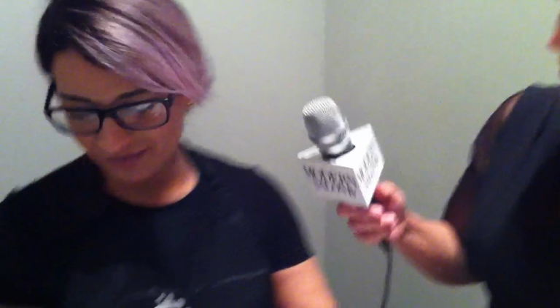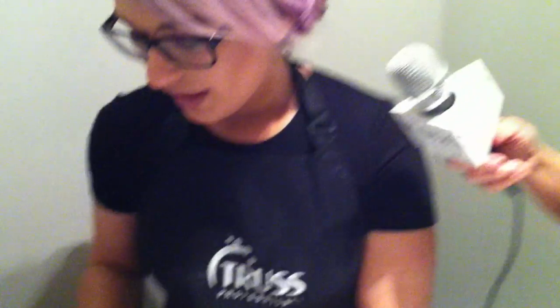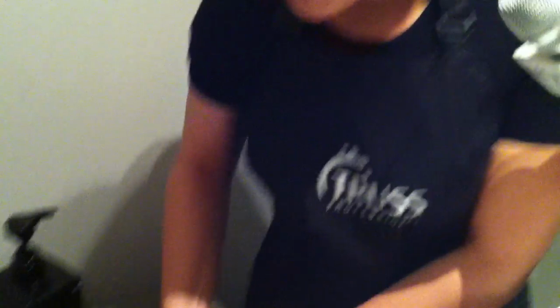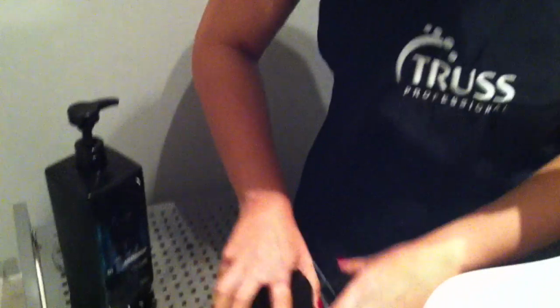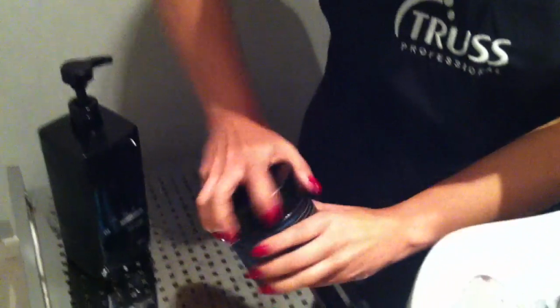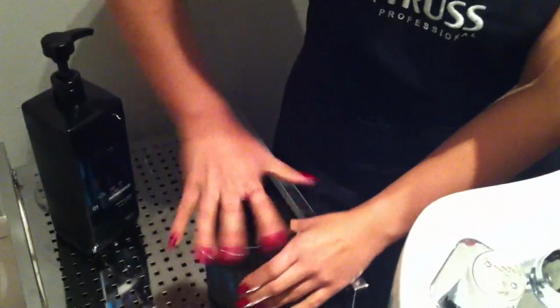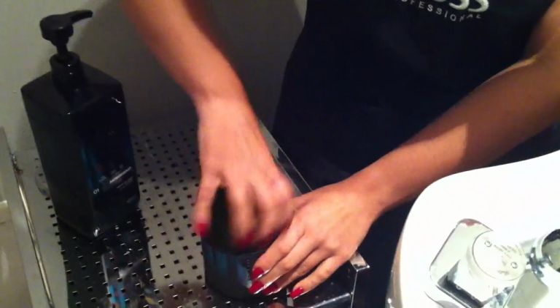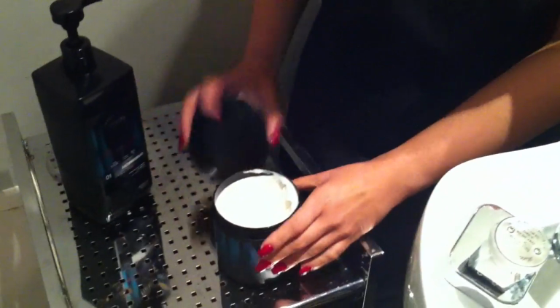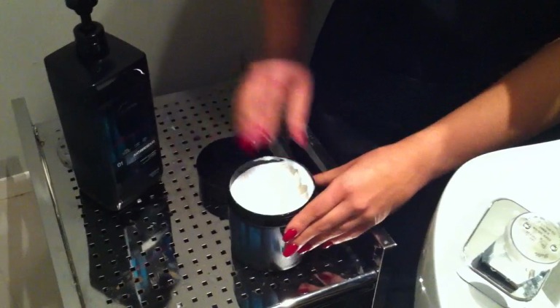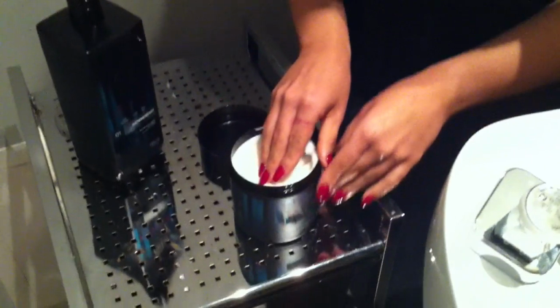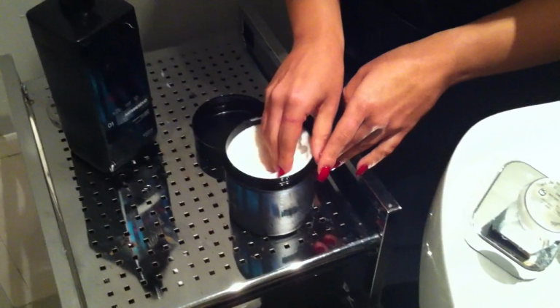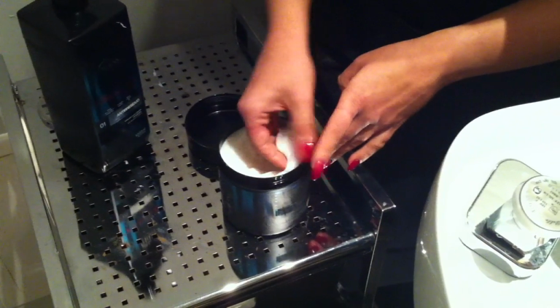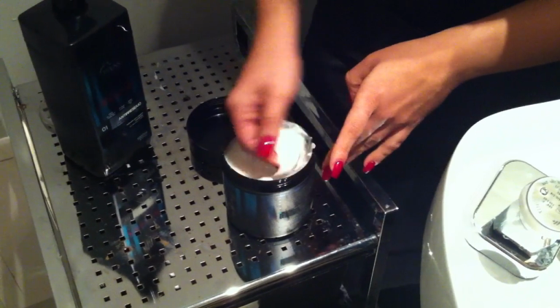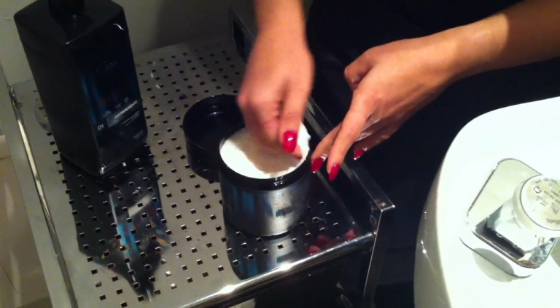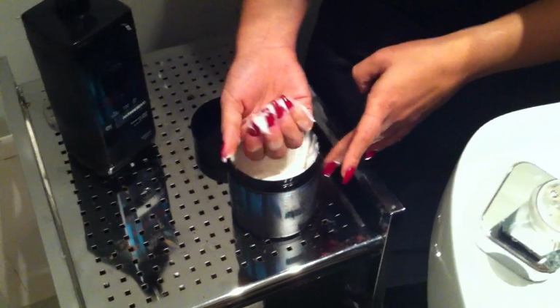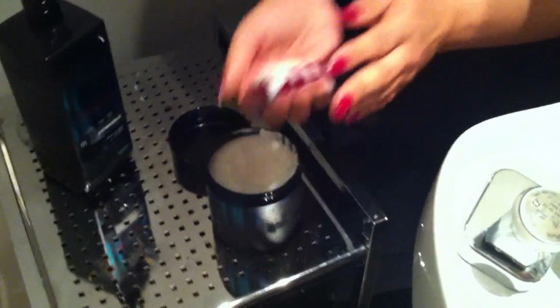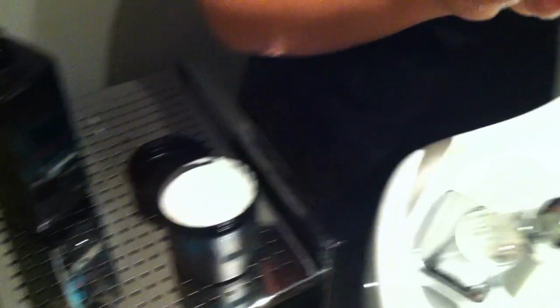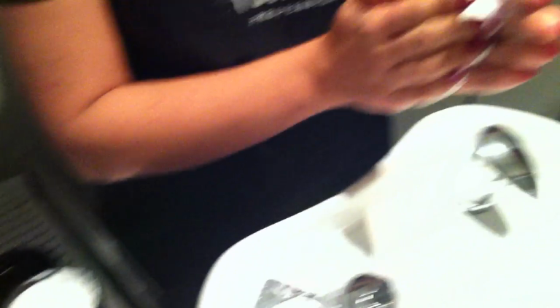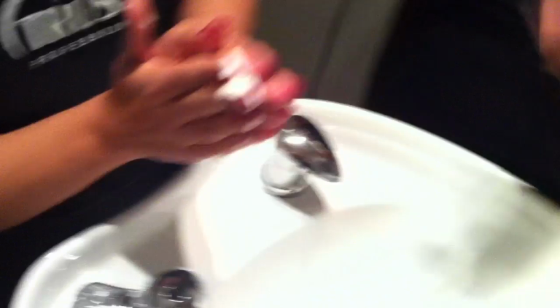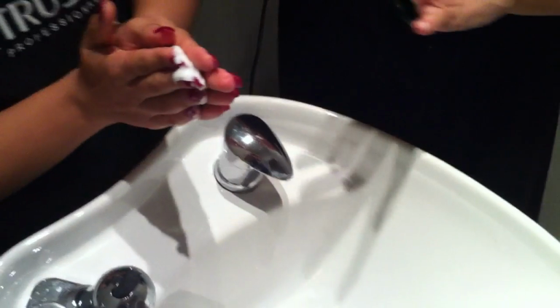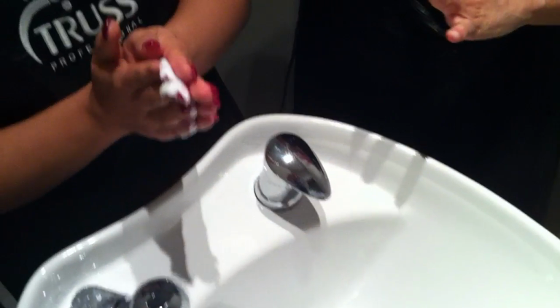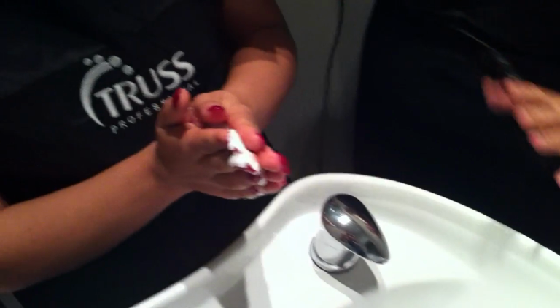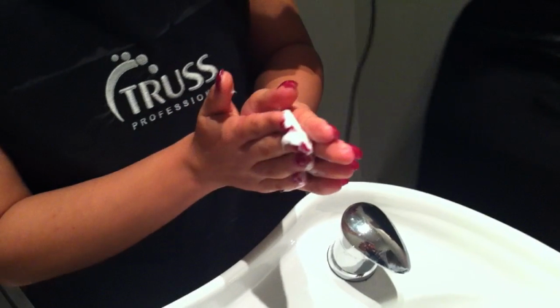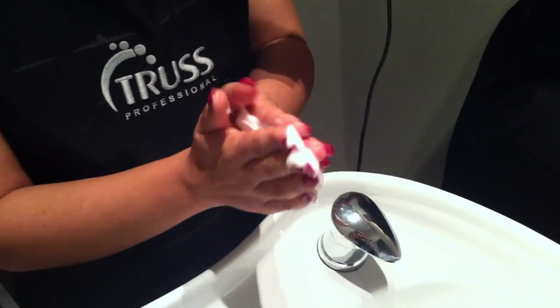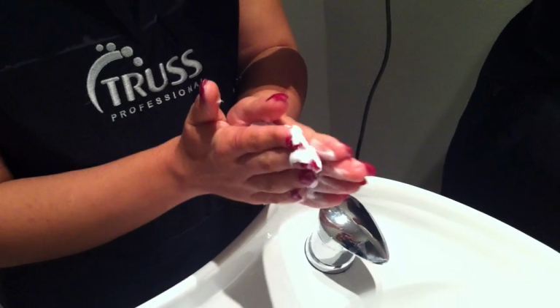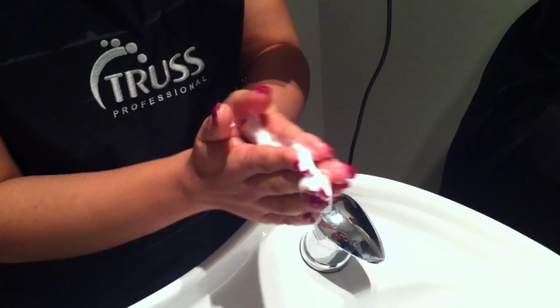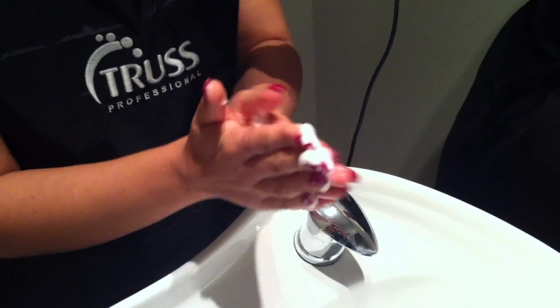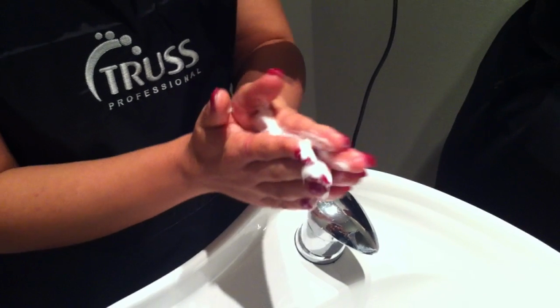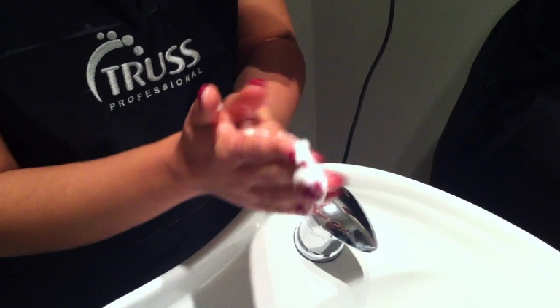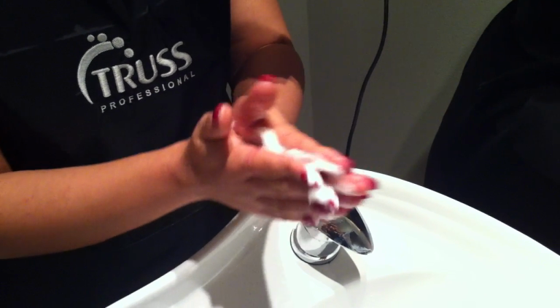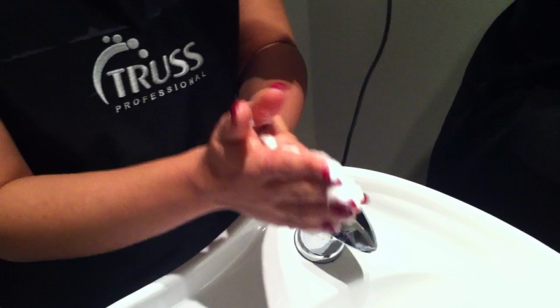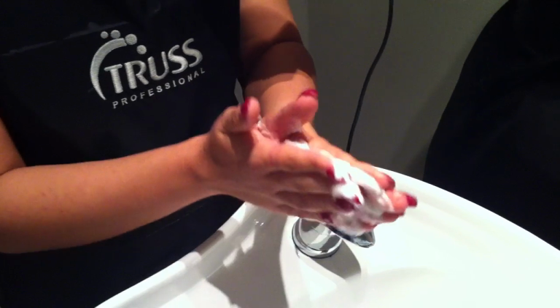All right, so what you do is just open this and get a decent amount of the Net Mask. So you emulsify in your hands — that is correct. In order for the fibers to be activated, you need to do this motion right here.